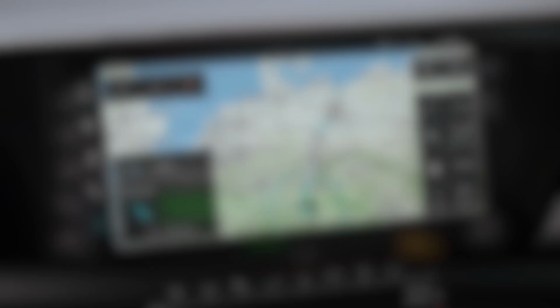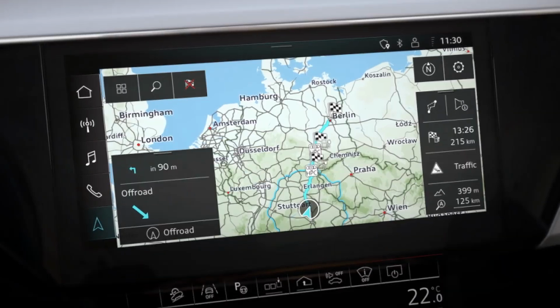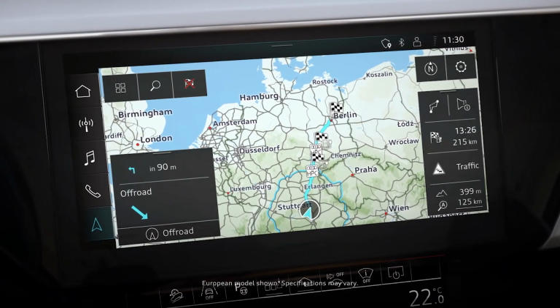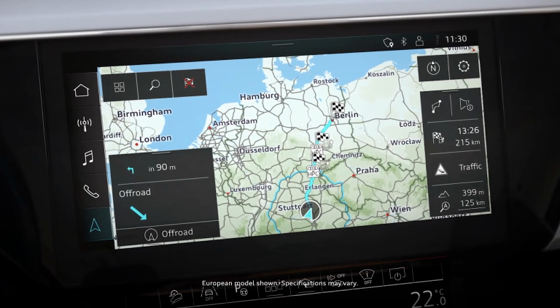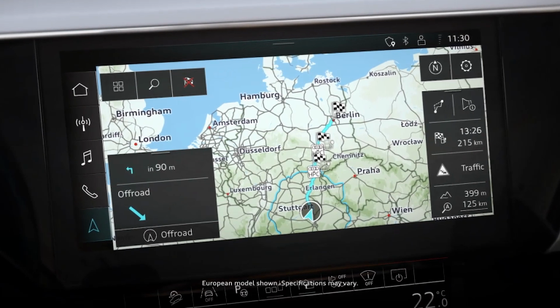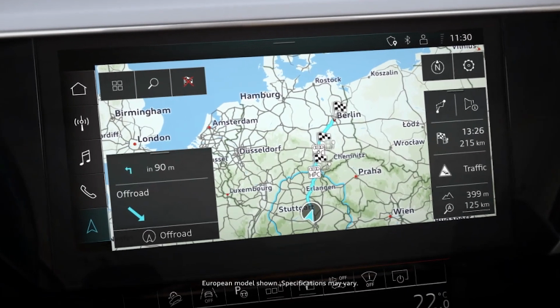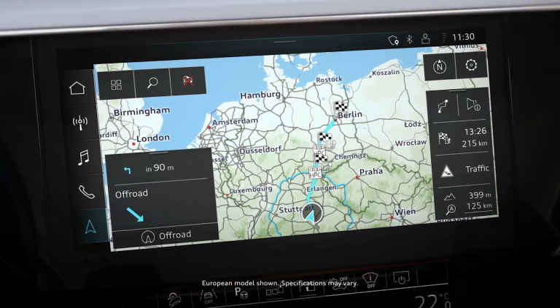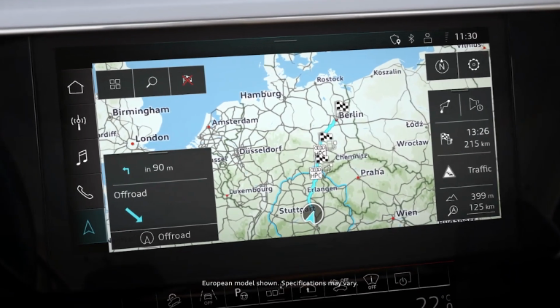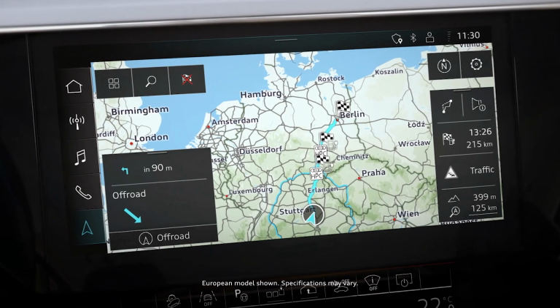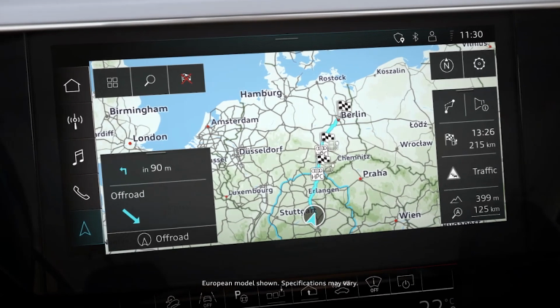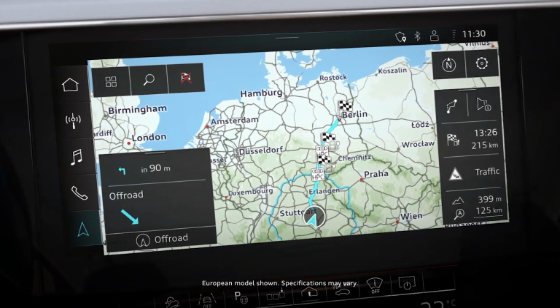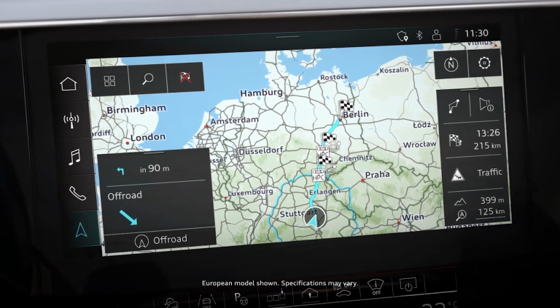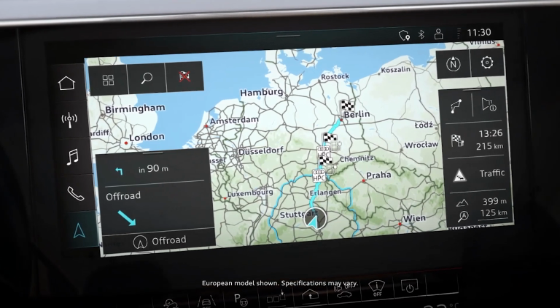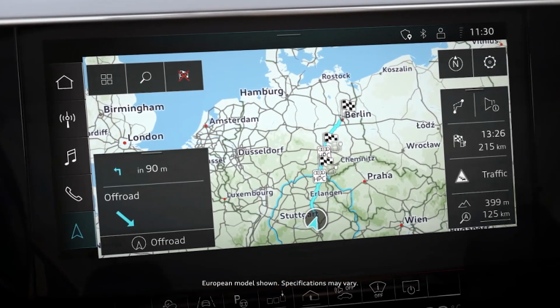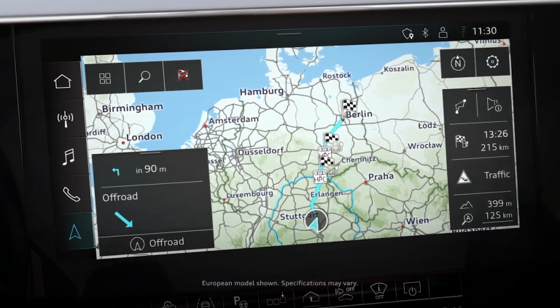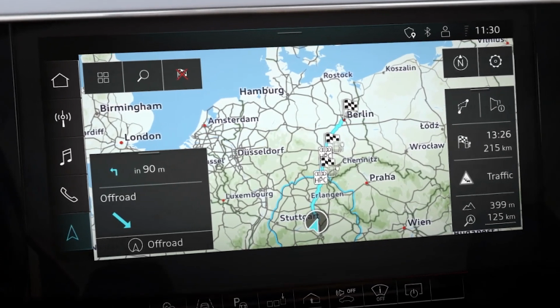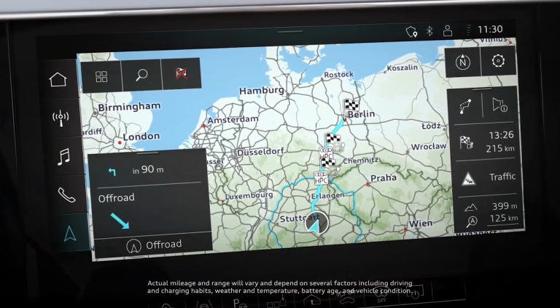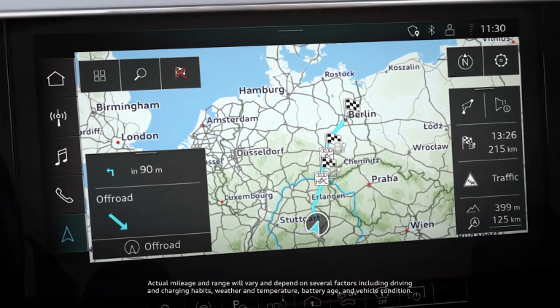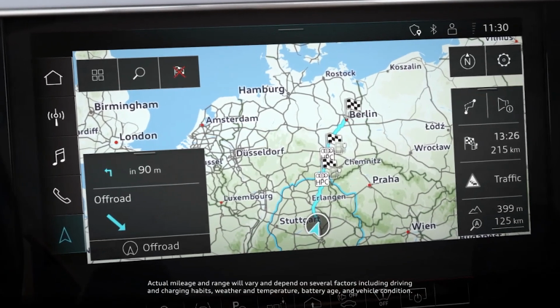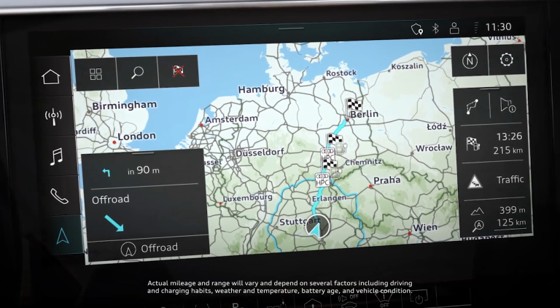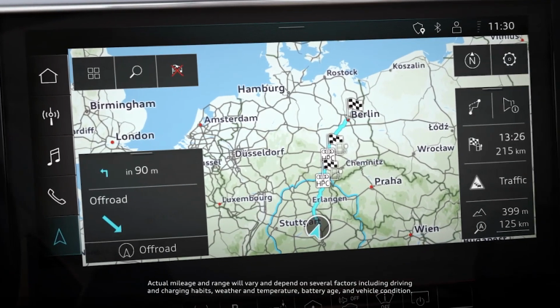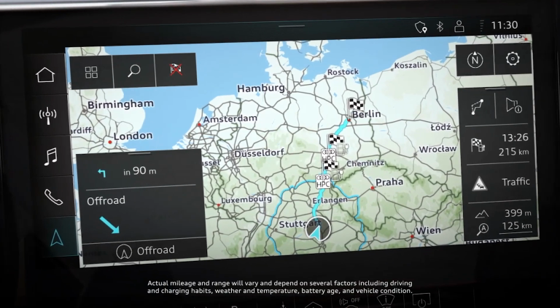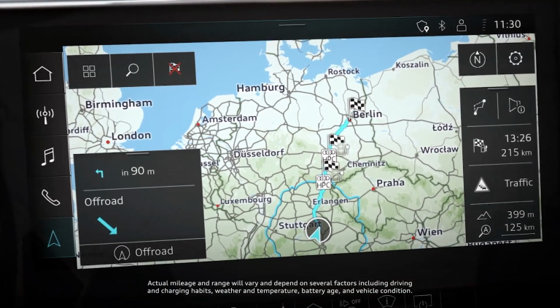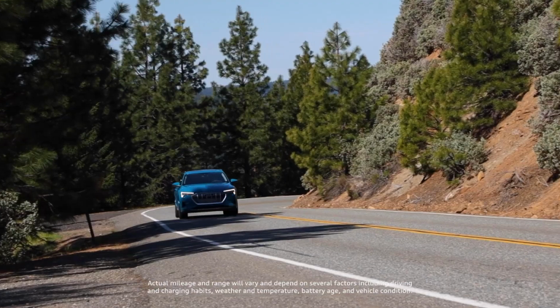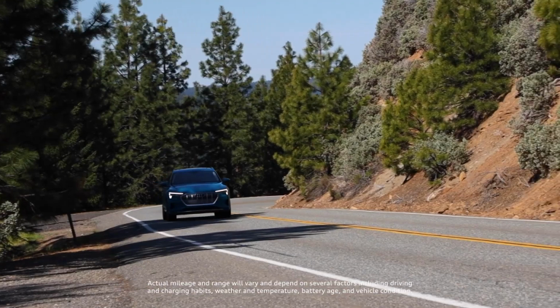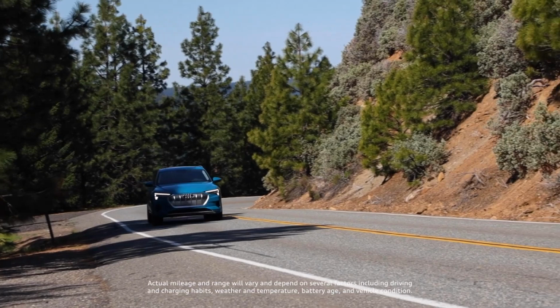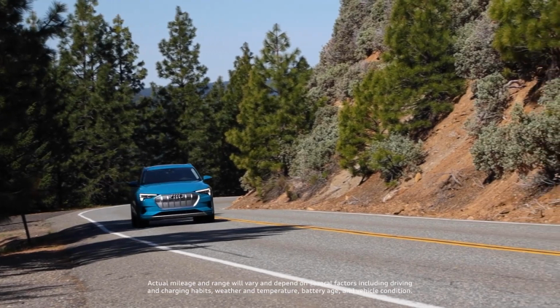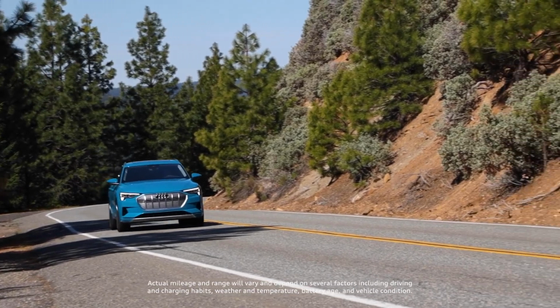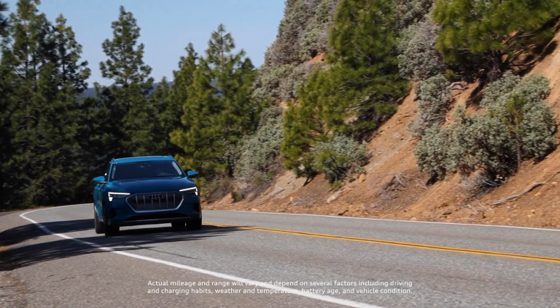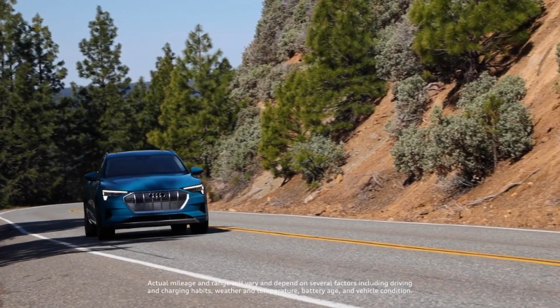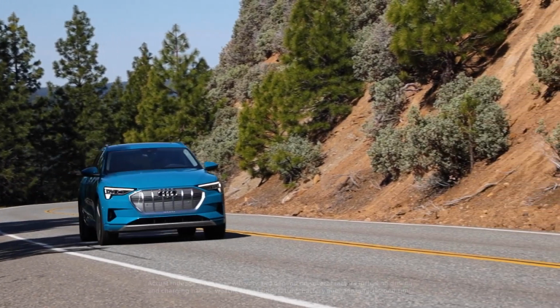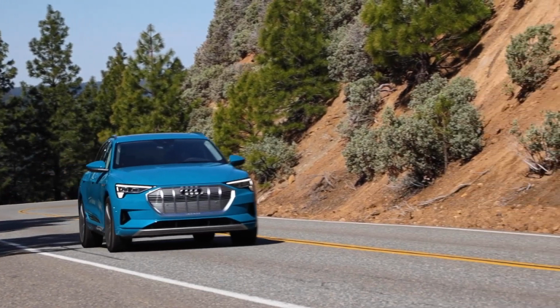When using the e-tron route planner, your vehicle will precondition the battery automatically for optimal charging conditions prior to your arrival at a preselected charging station.